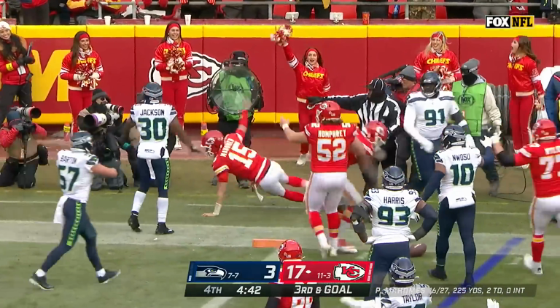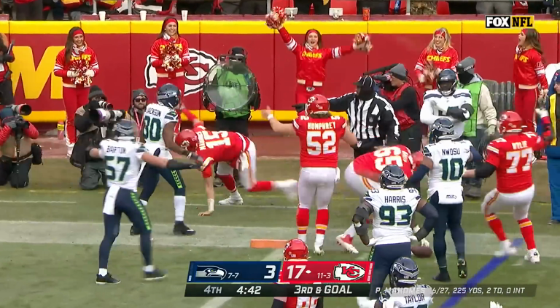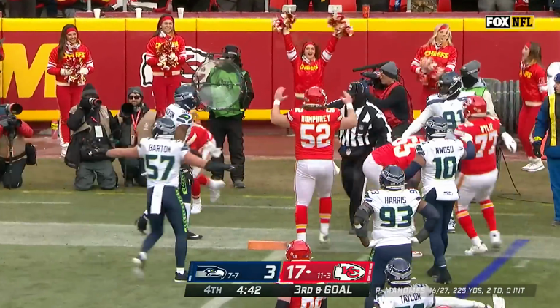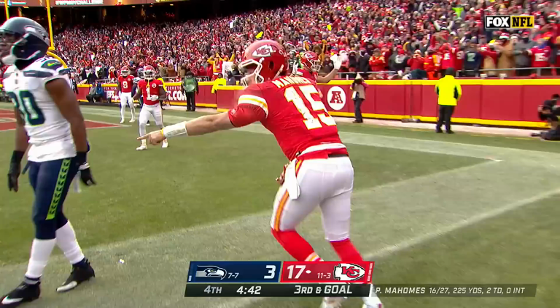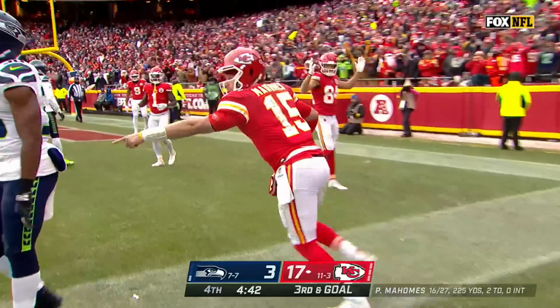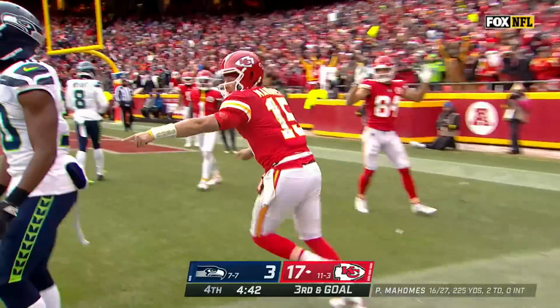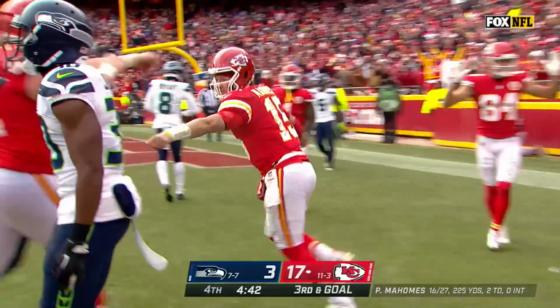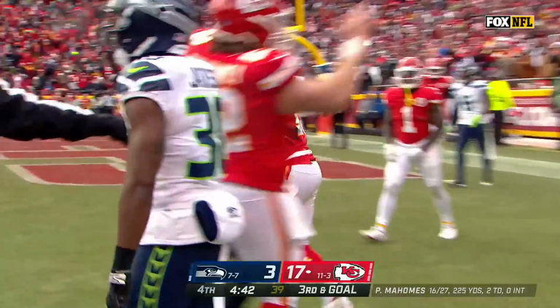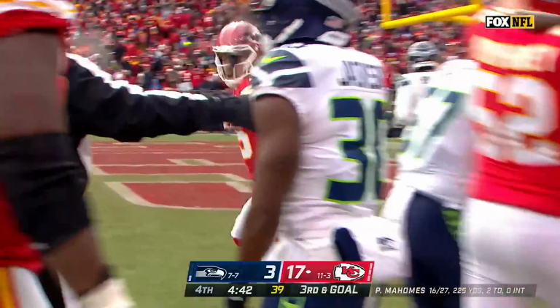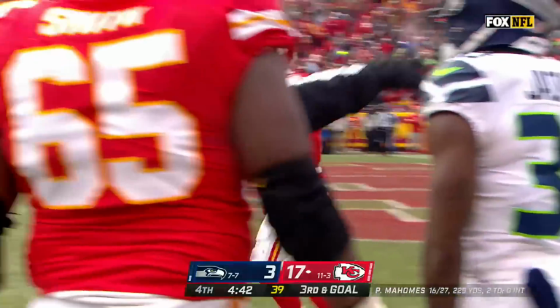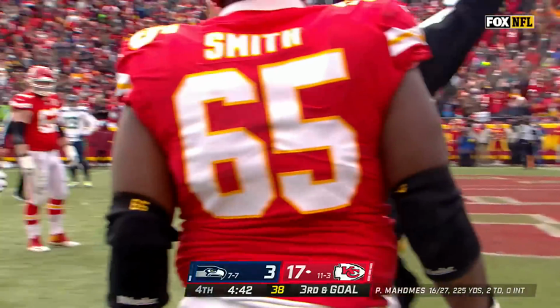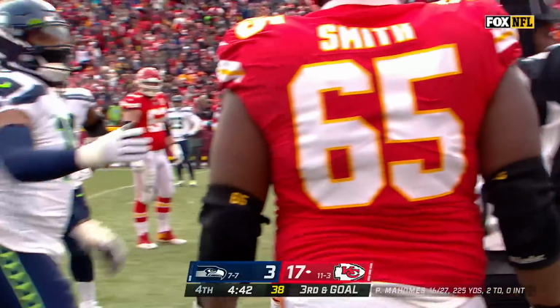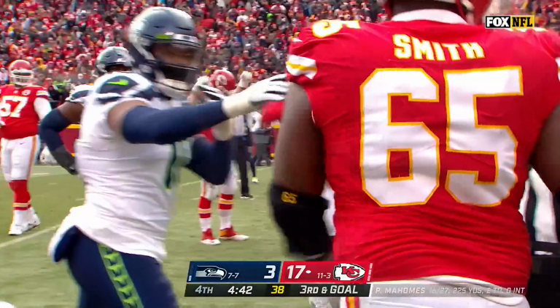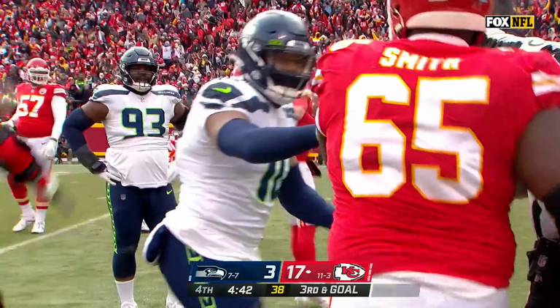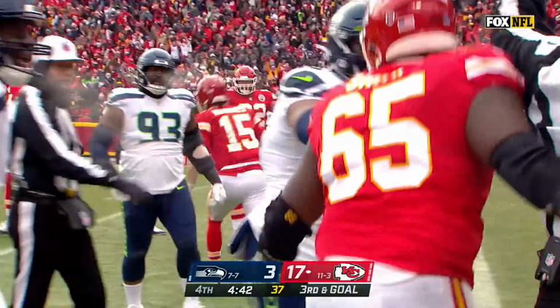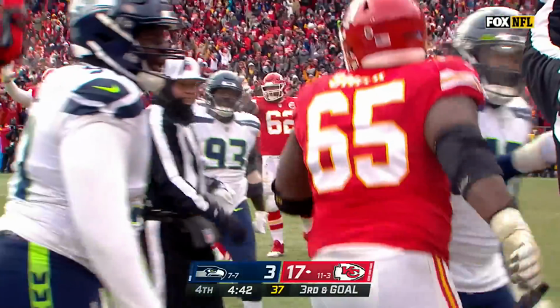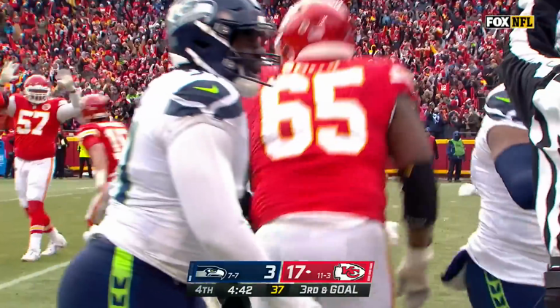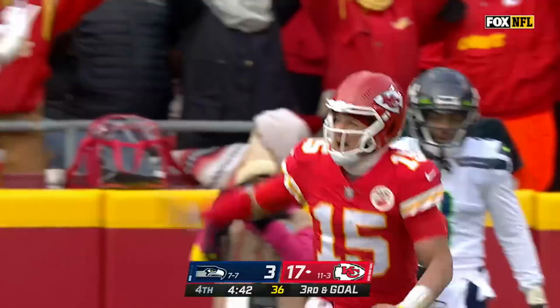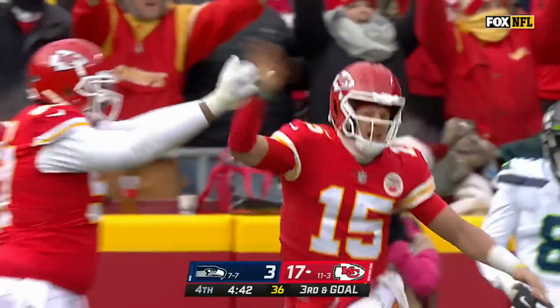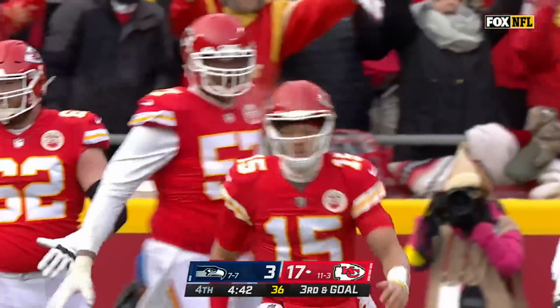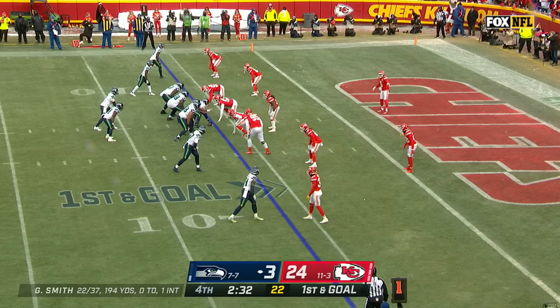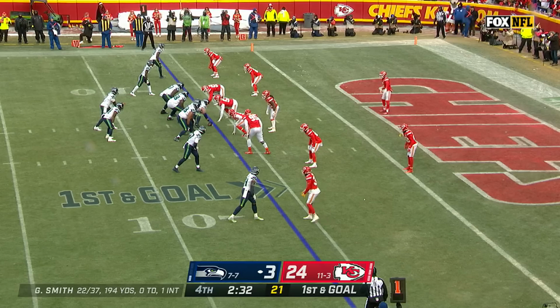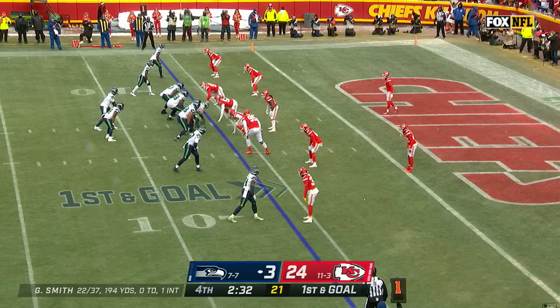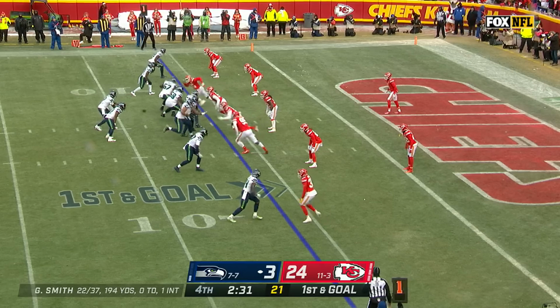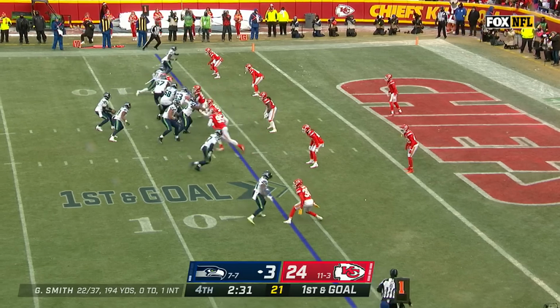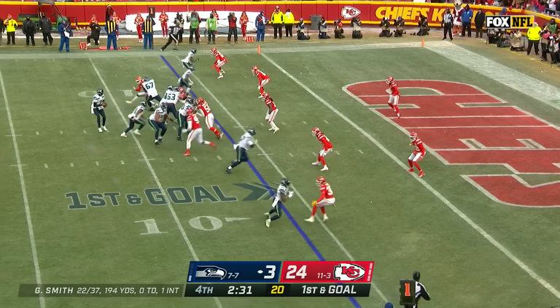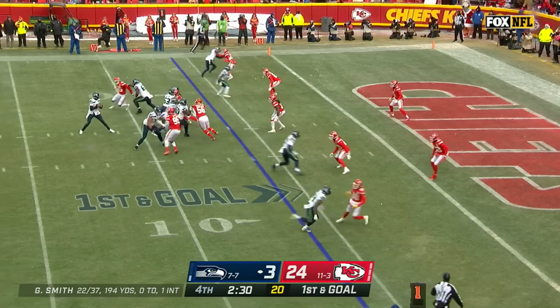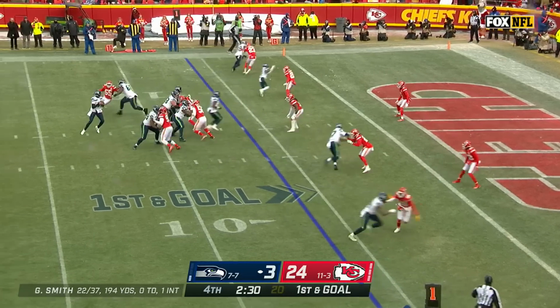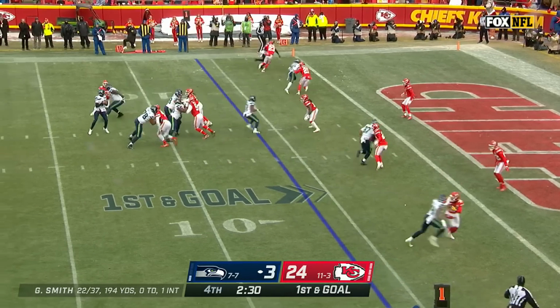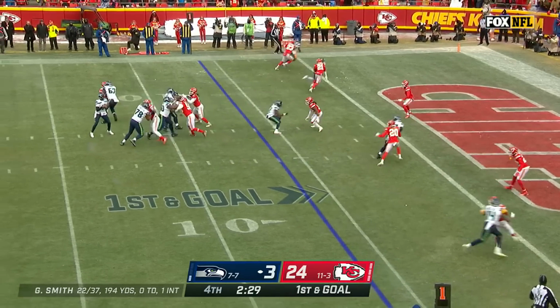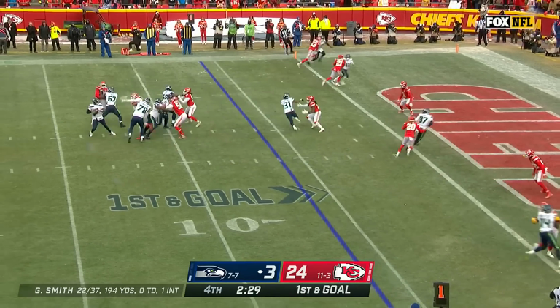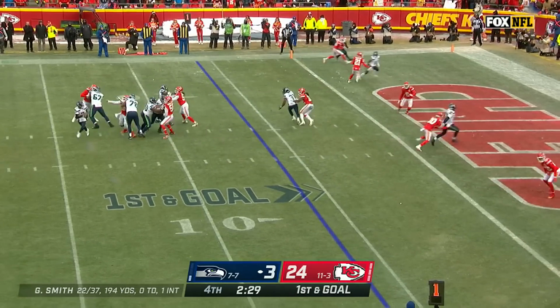Patrick Mahomes — is it a touchdown? No signal — yes! Touchdown, Kansas City! Treadball just turned around and hit him in the chest.